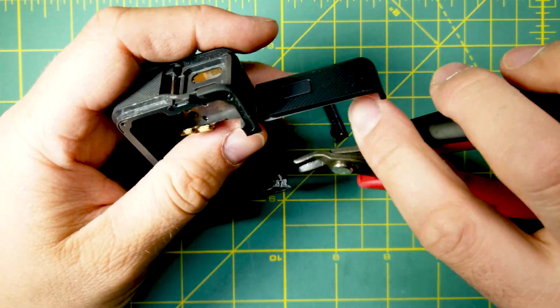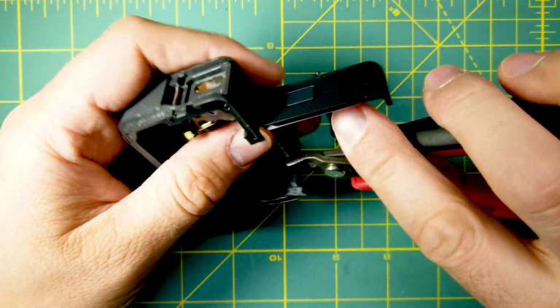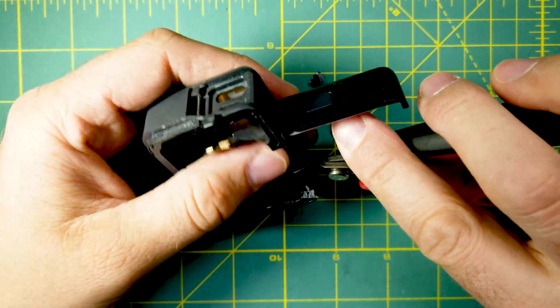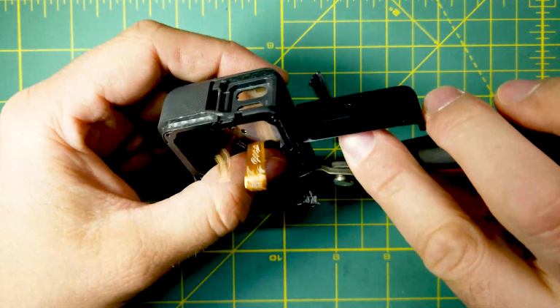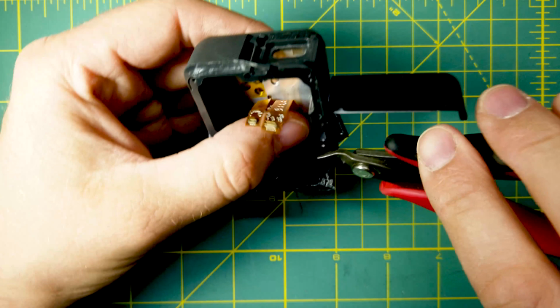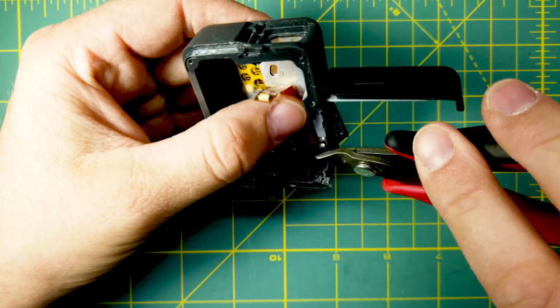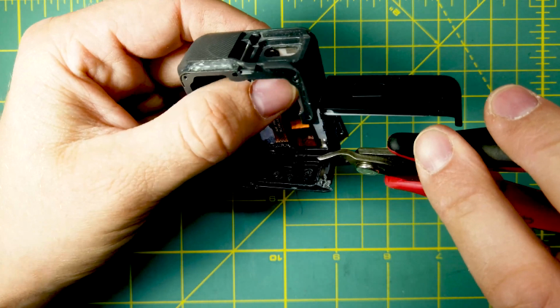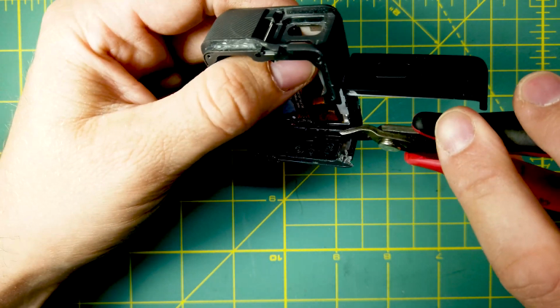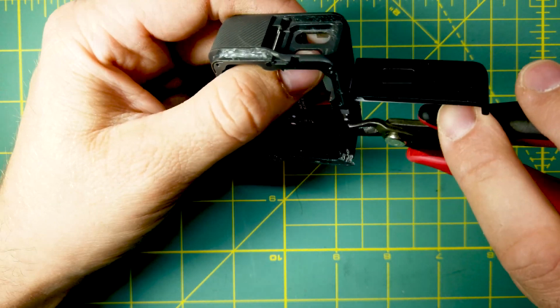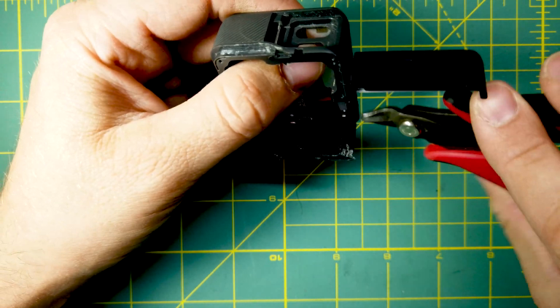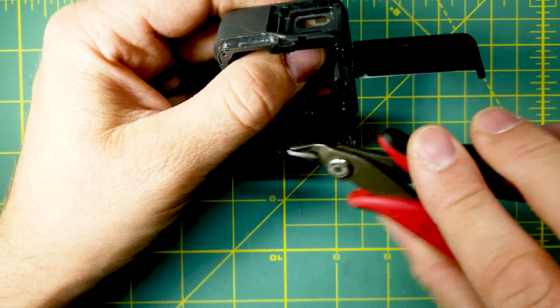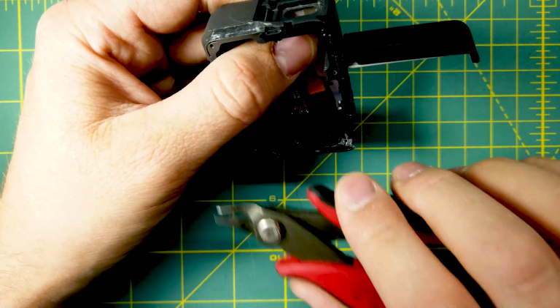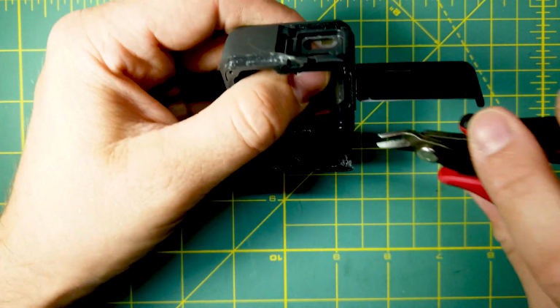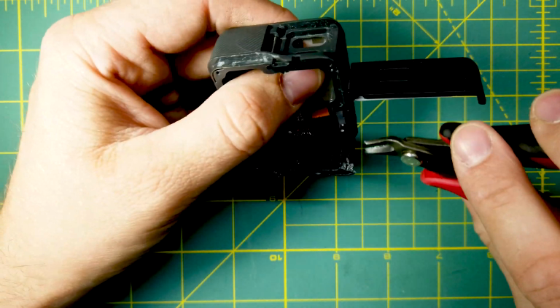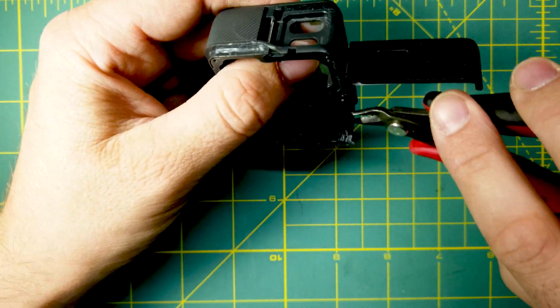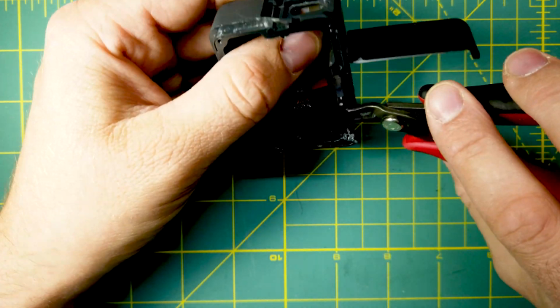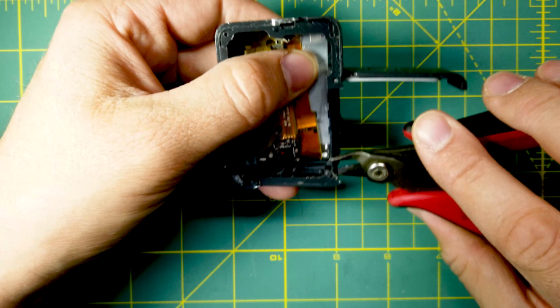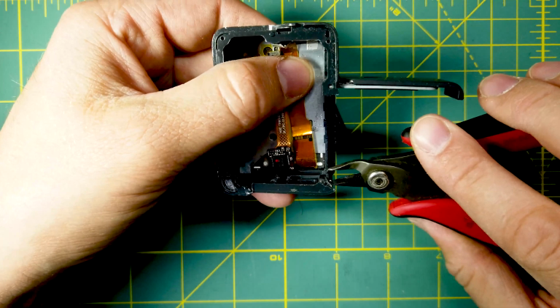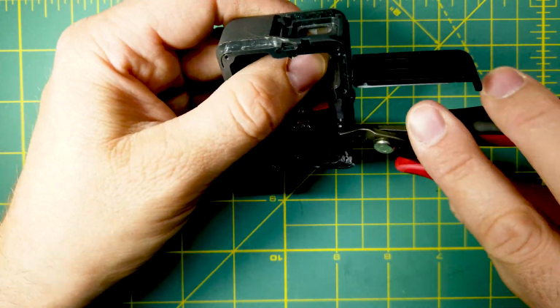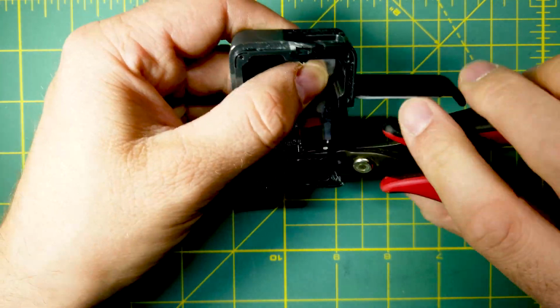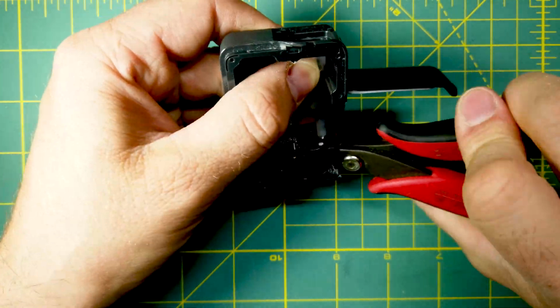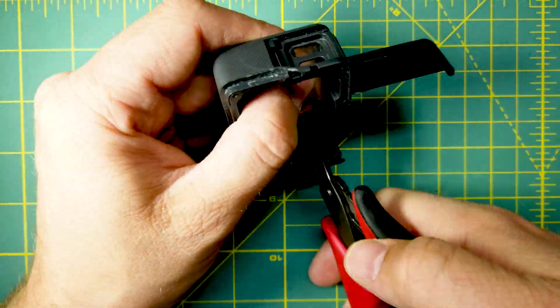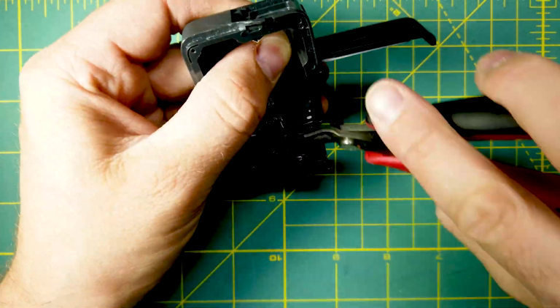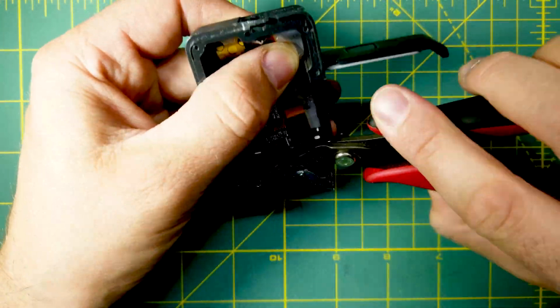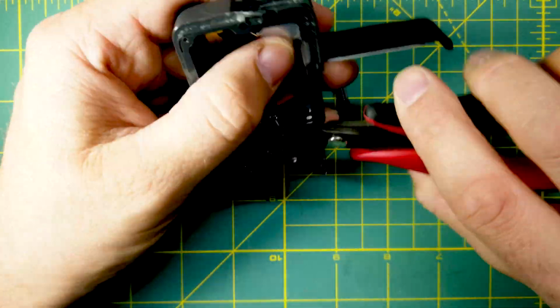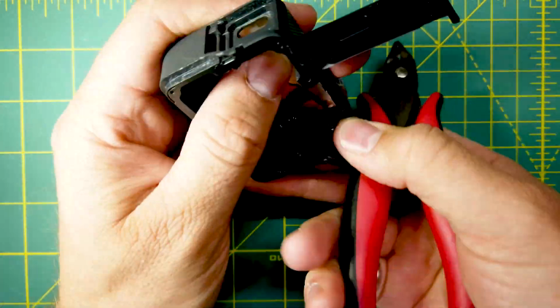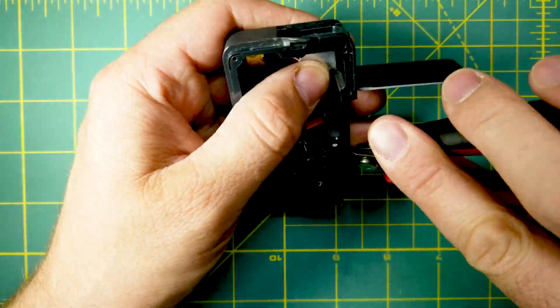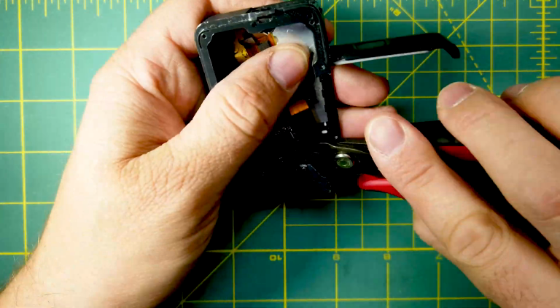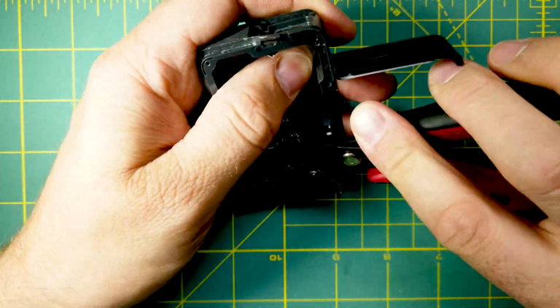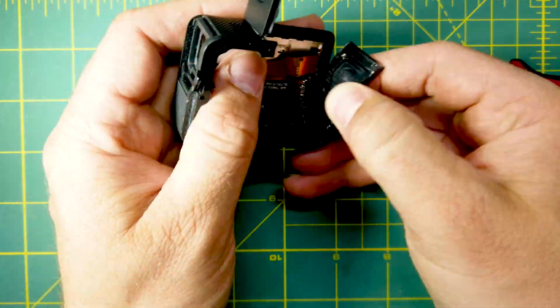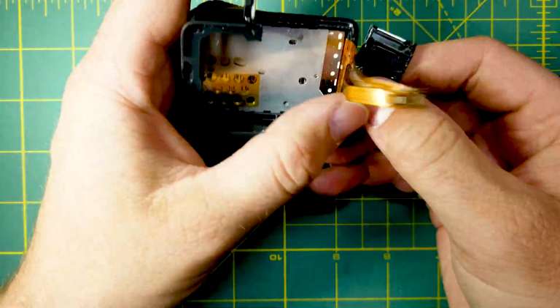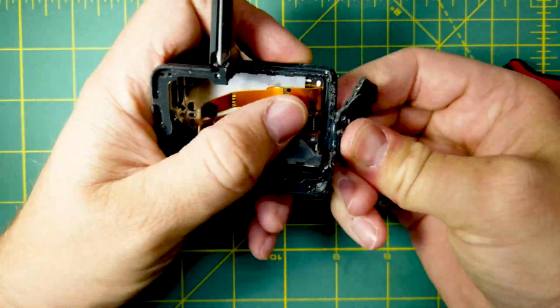Now we're going to cut along the way. We're going to cut them off. Let's get started — I'm going to remove them.